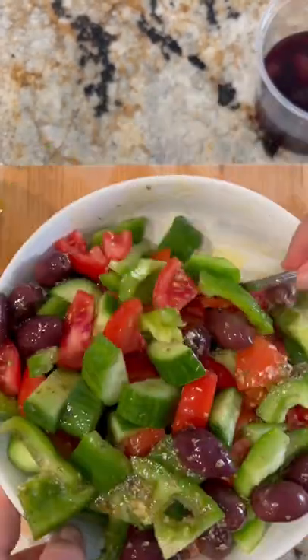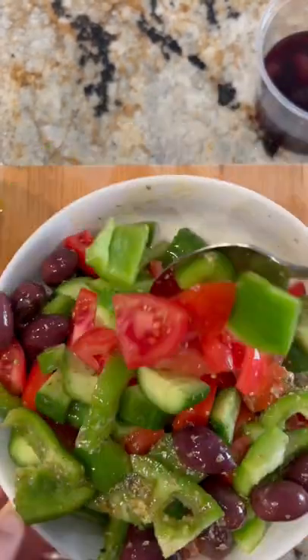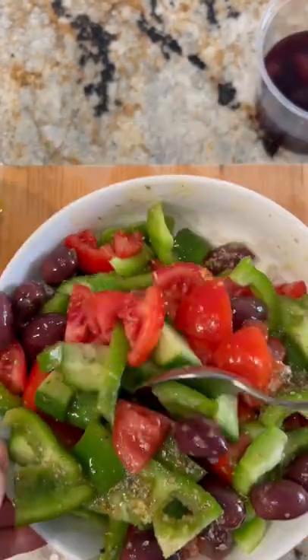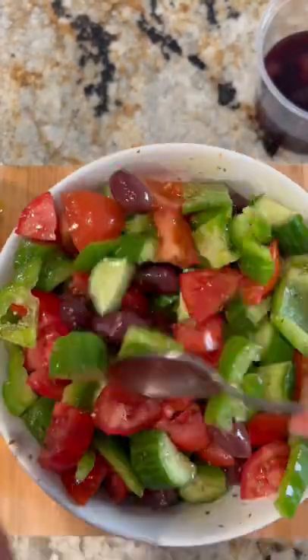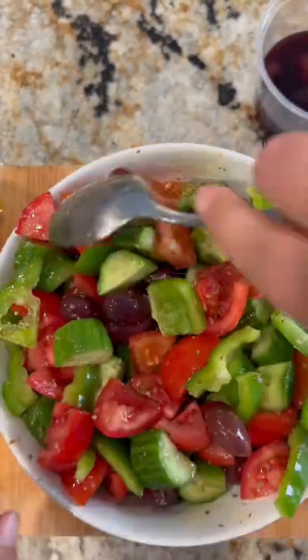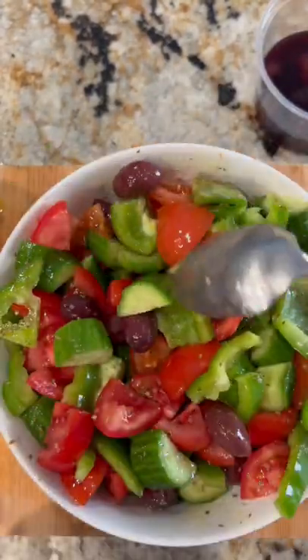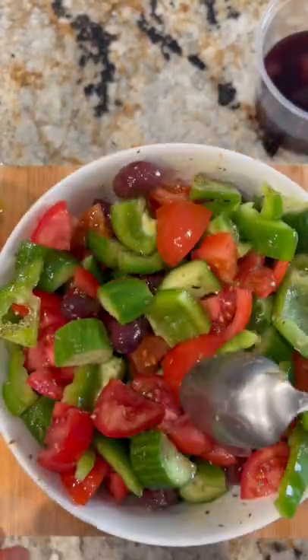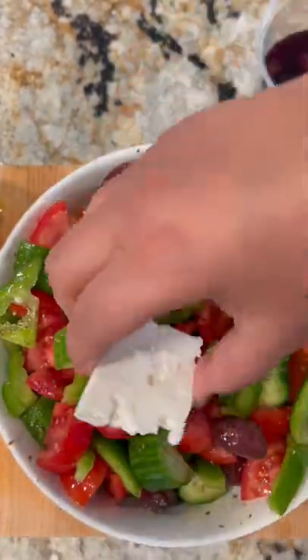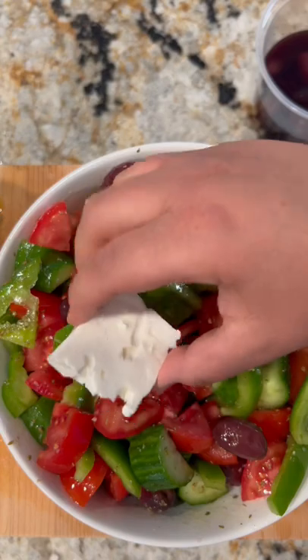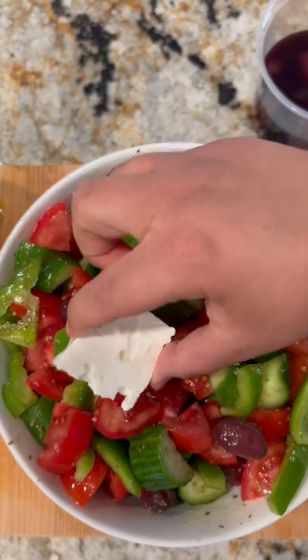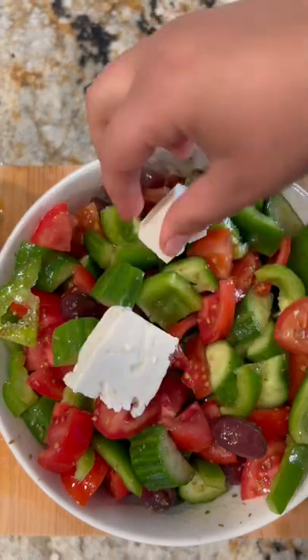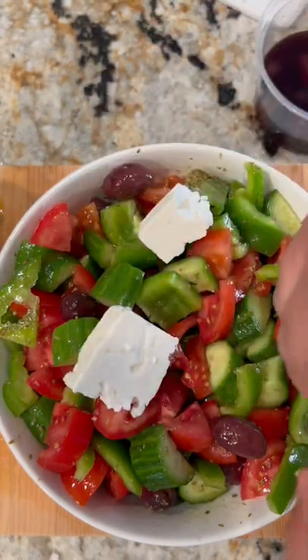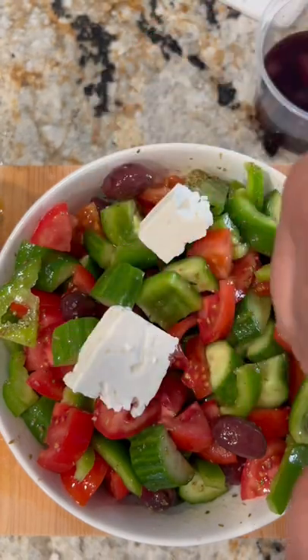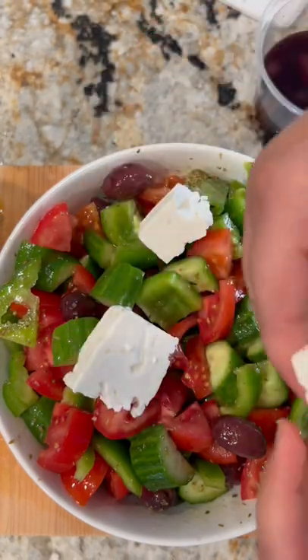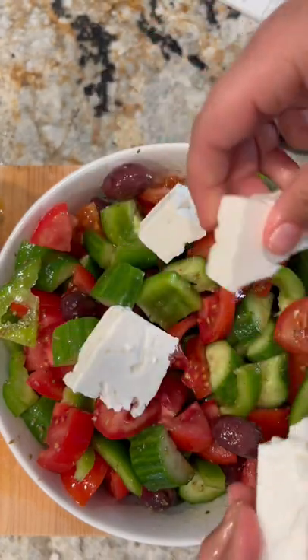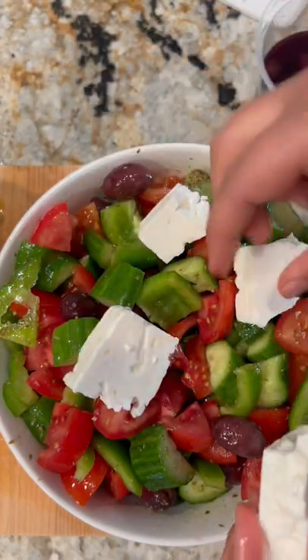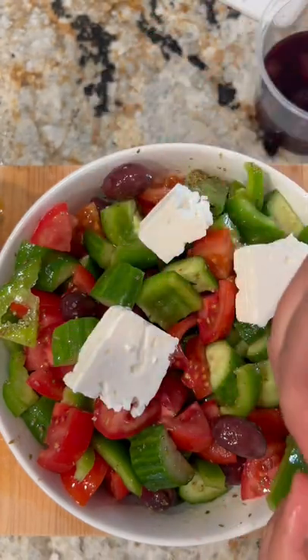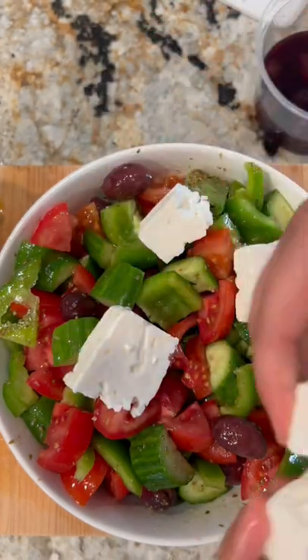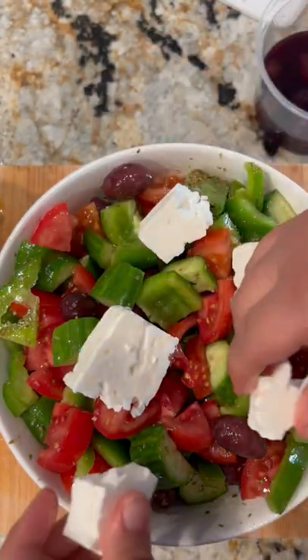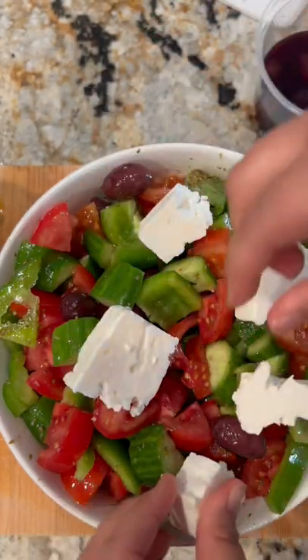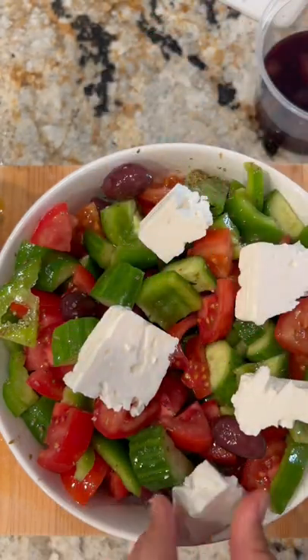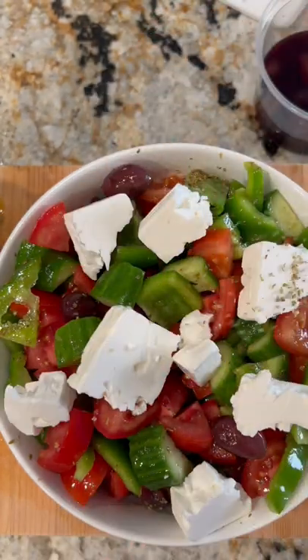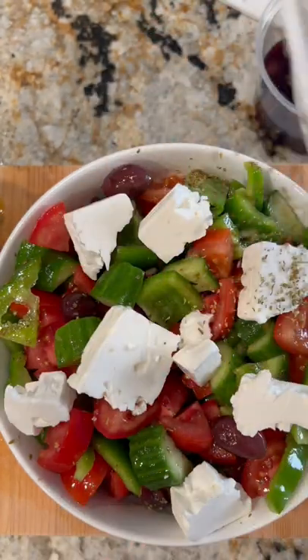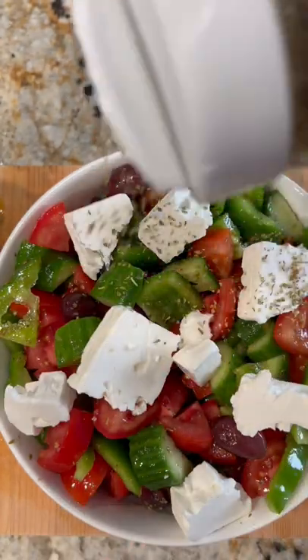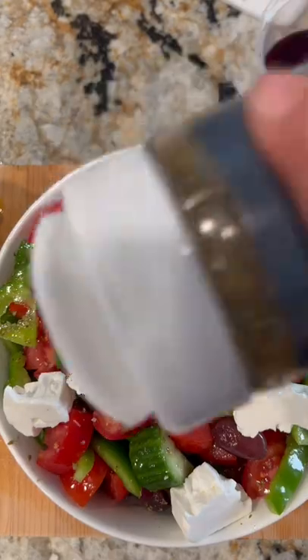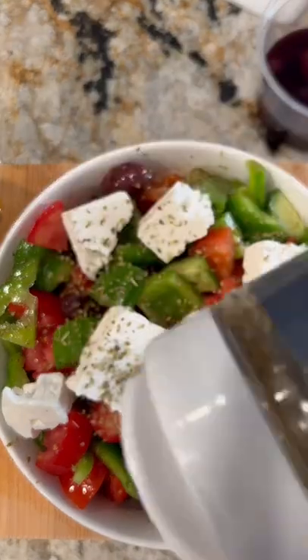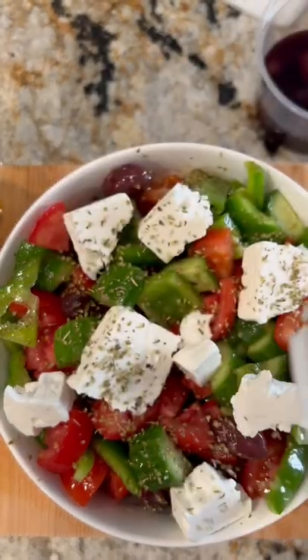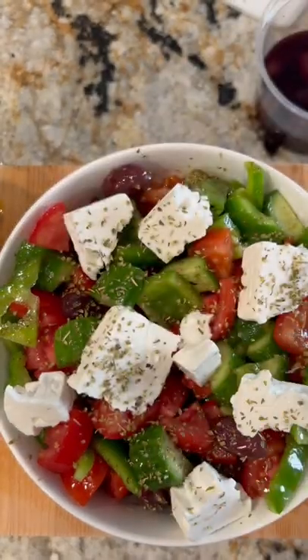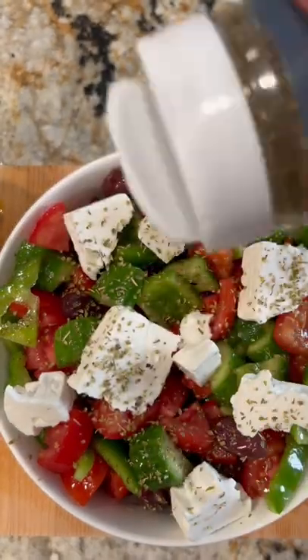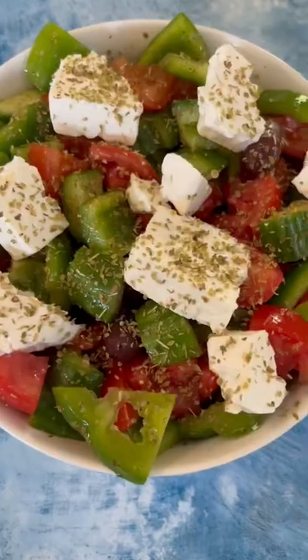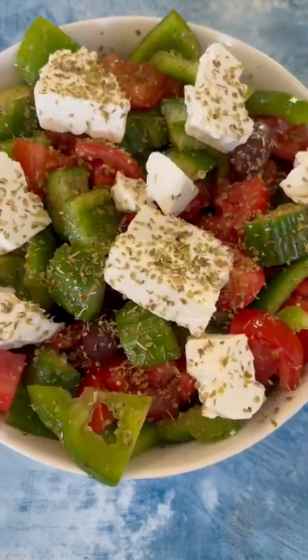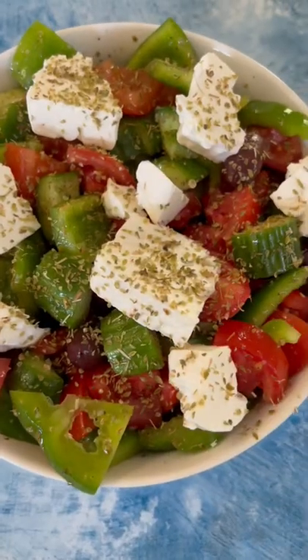Give it a toss, then add your really good quality feta cheese. I like to get mine from Trader Joe's — make sure it's in the brine and that it's a Greek feta cheese. Top it off with some more dried oregano and it's ready to serve.